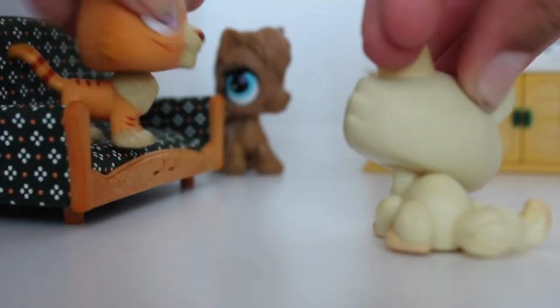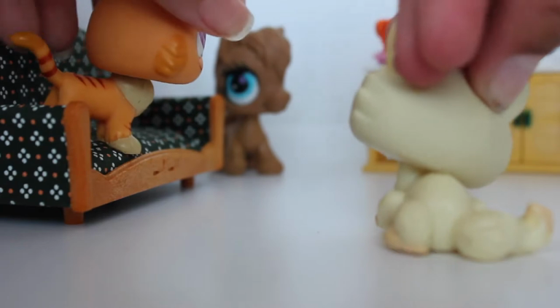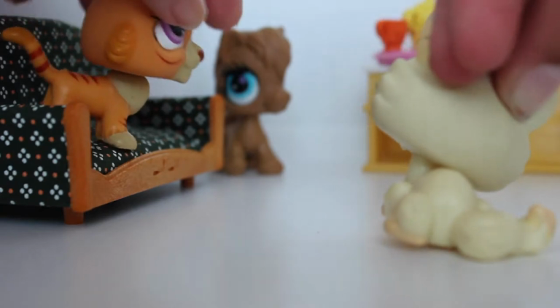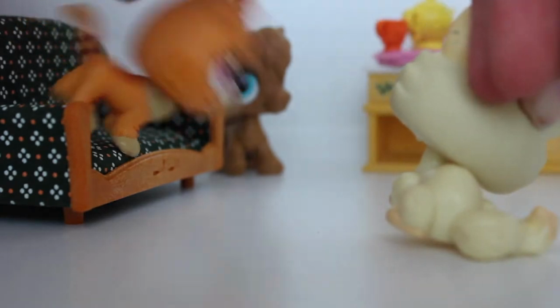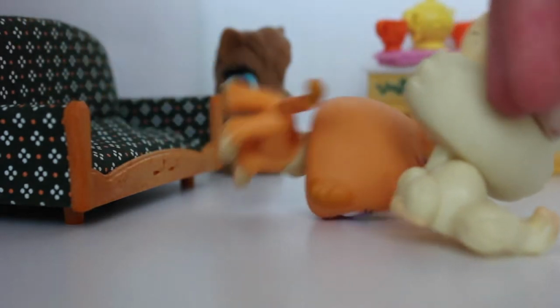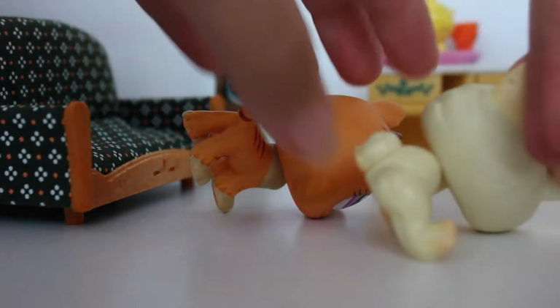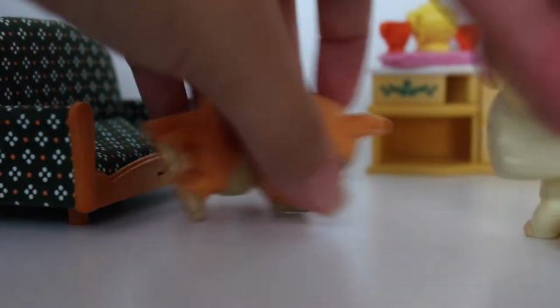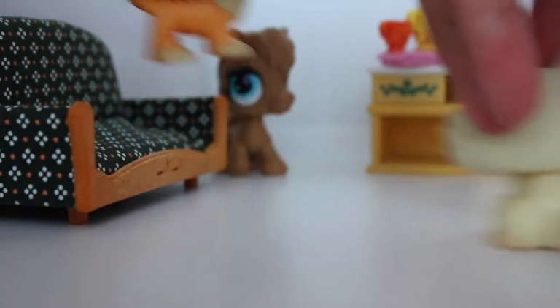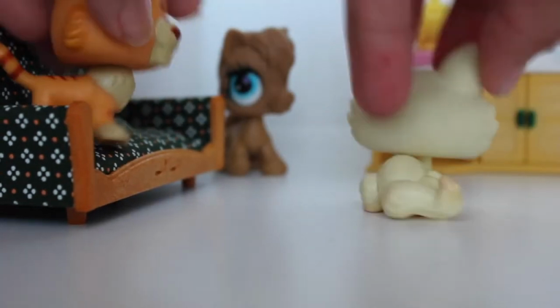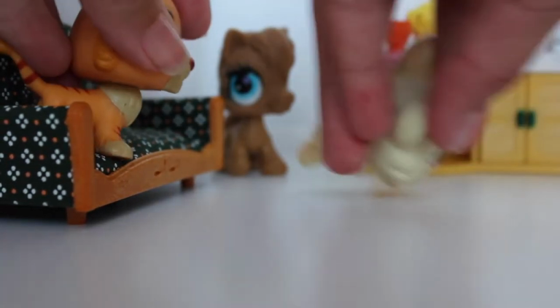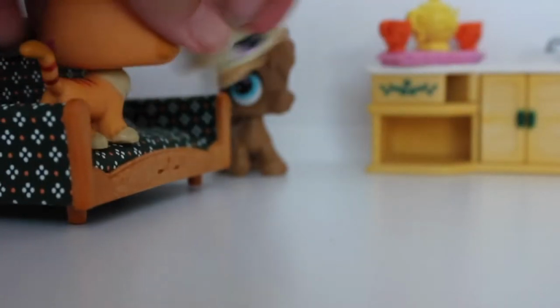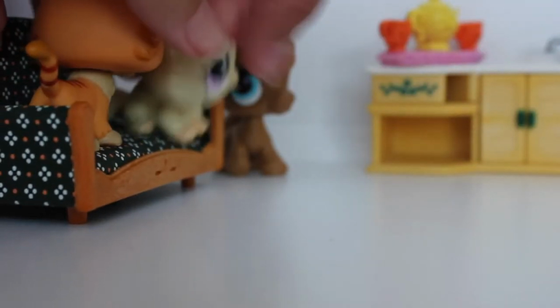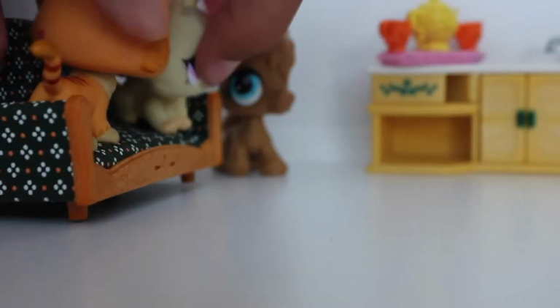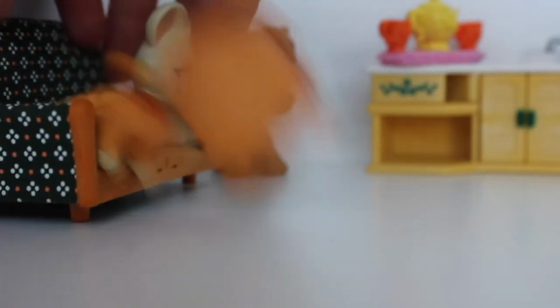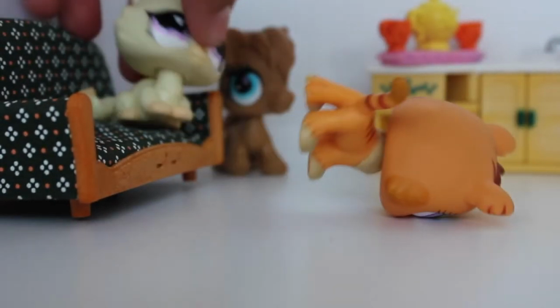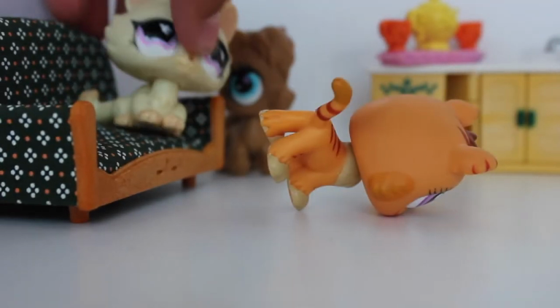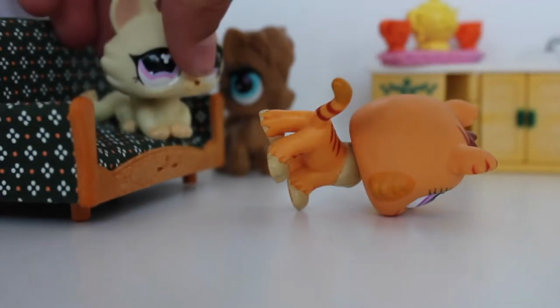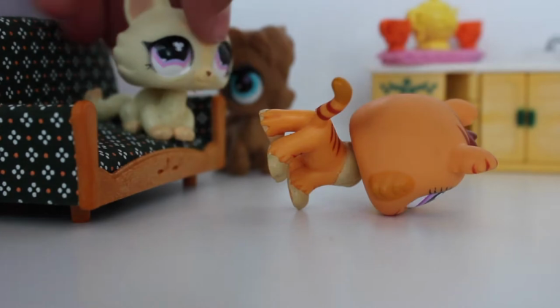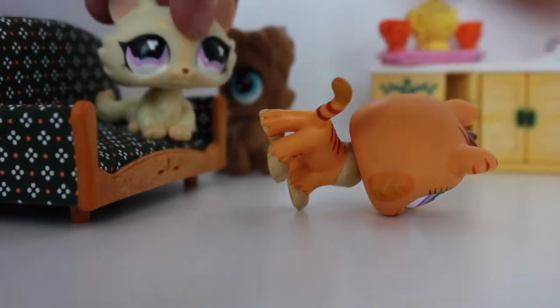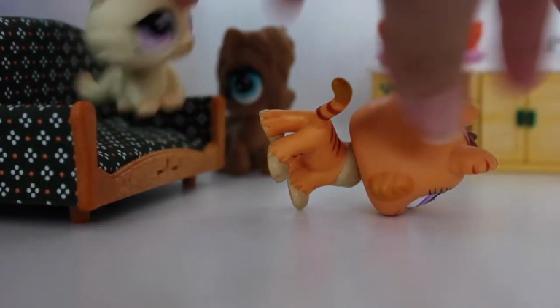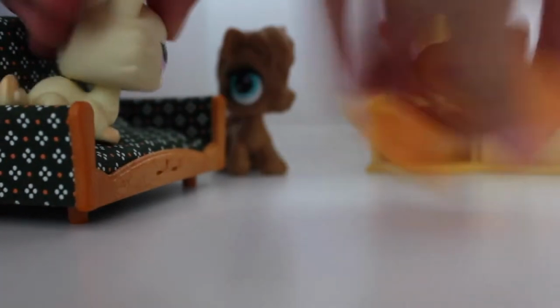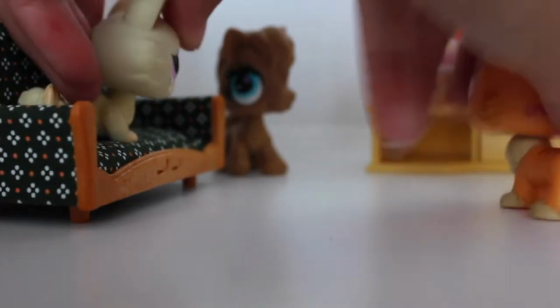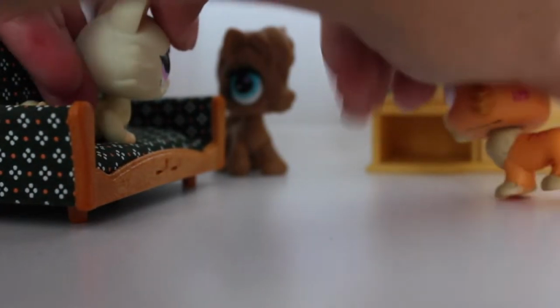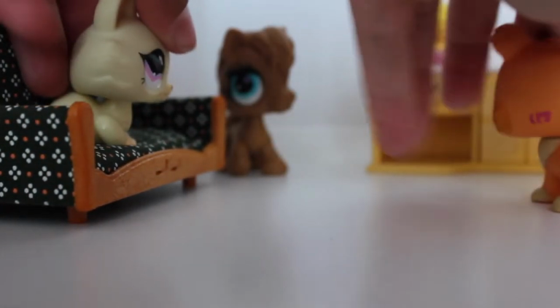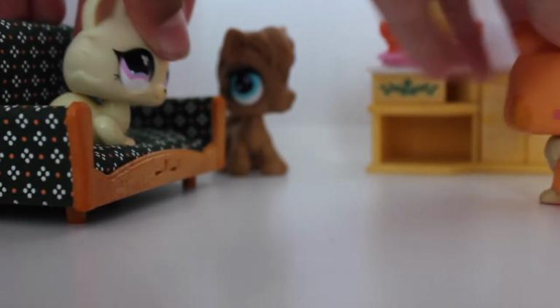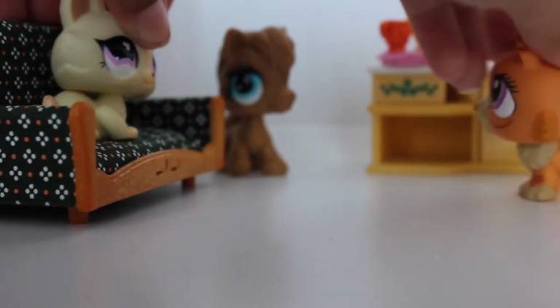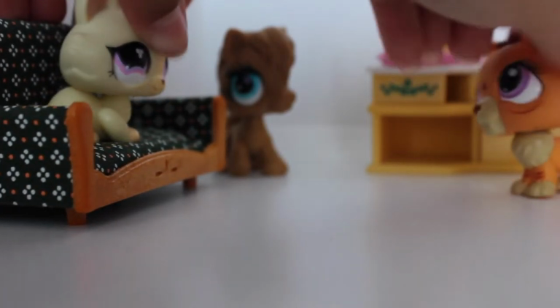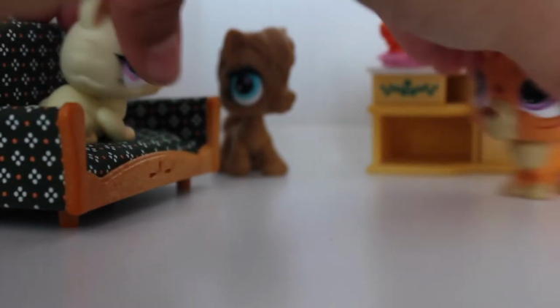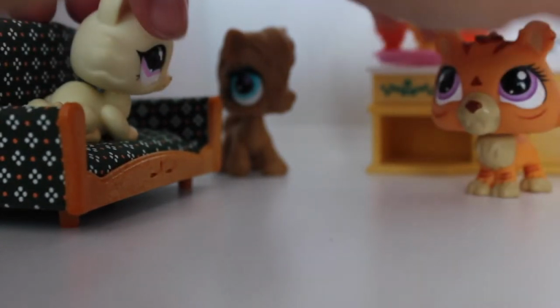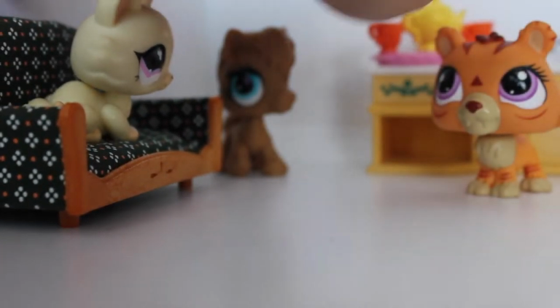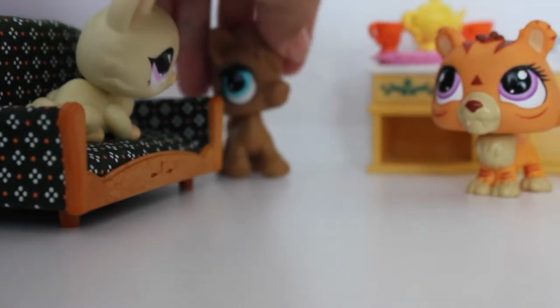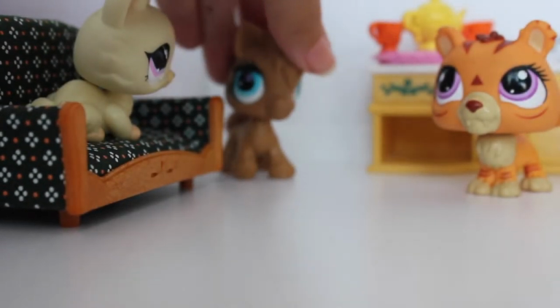Don't ask. Your mom — yeah, we asked your mom. You know what? I'm not gonna sit on here, your couch is dumb. That's weird. Wow, thanks.